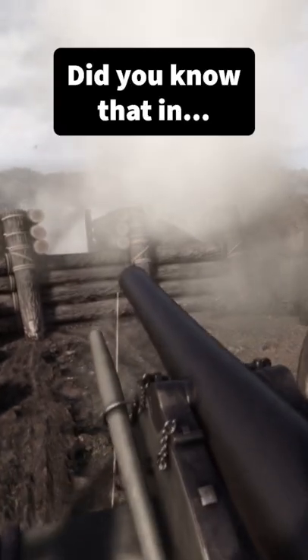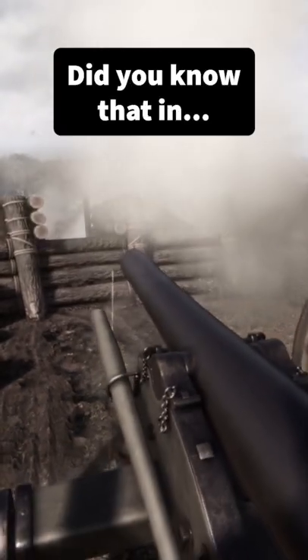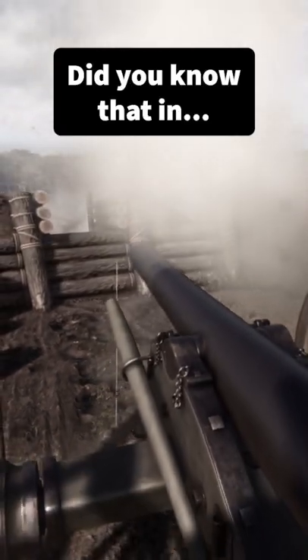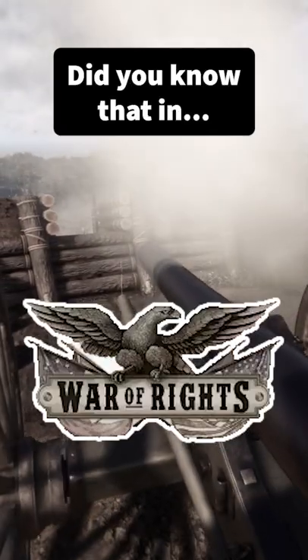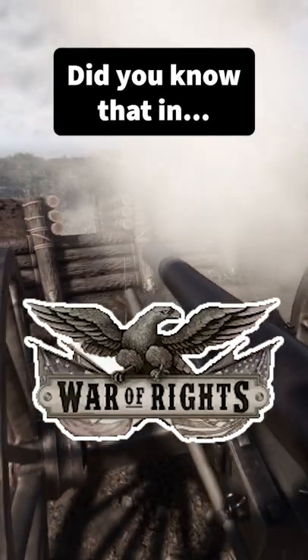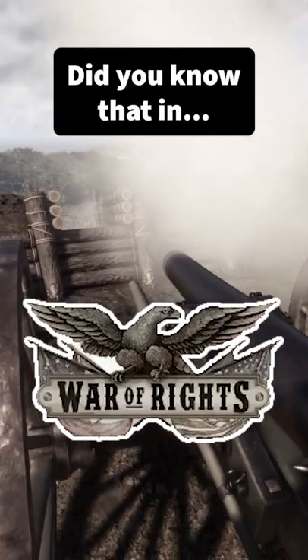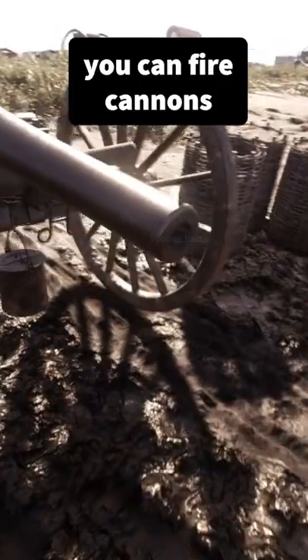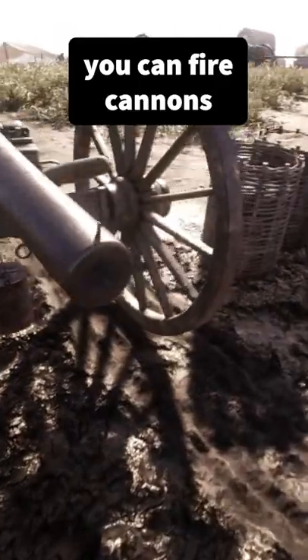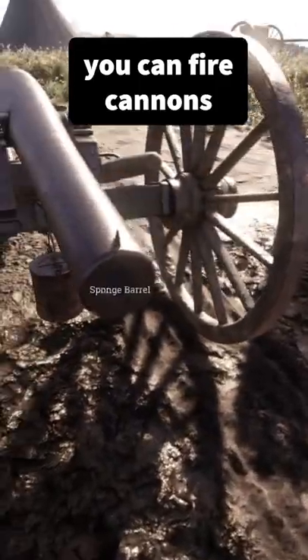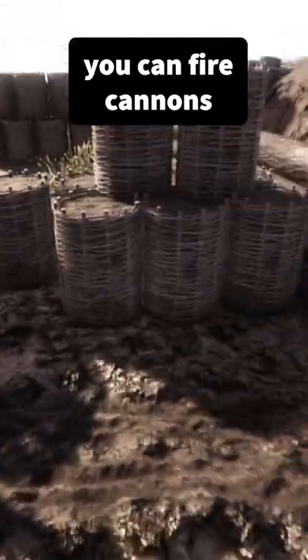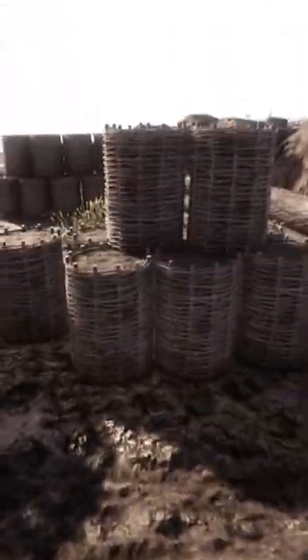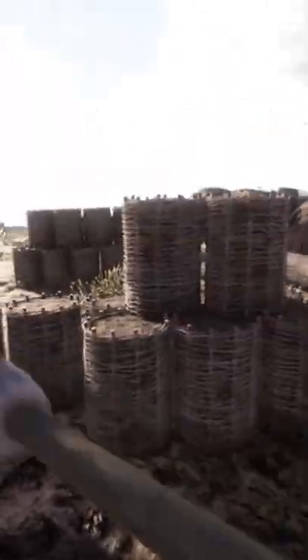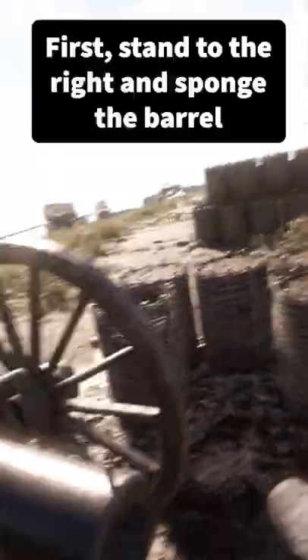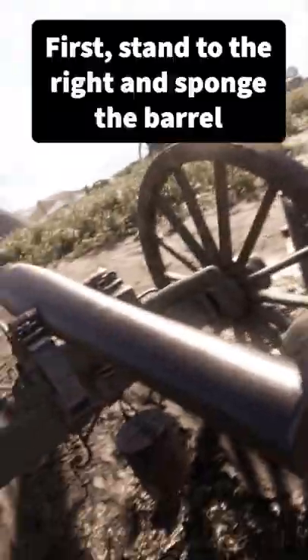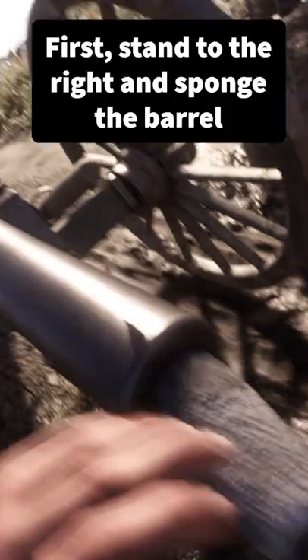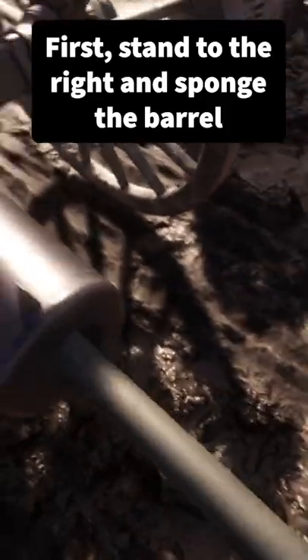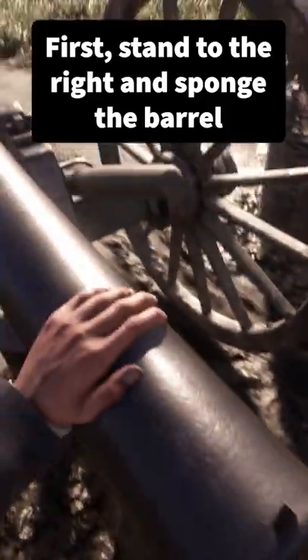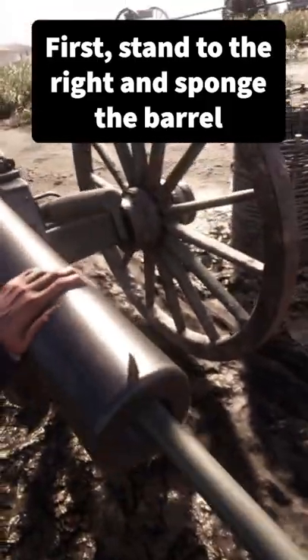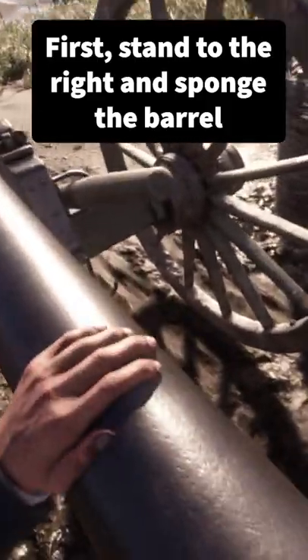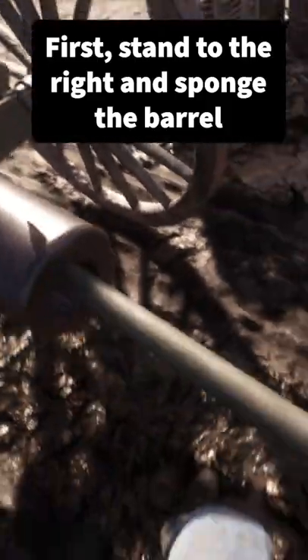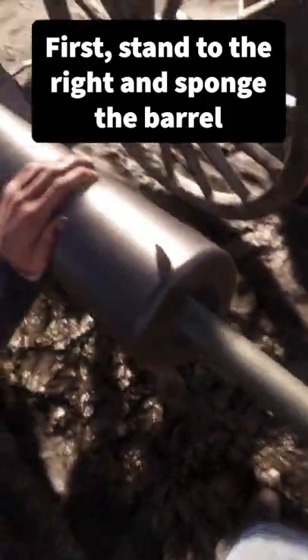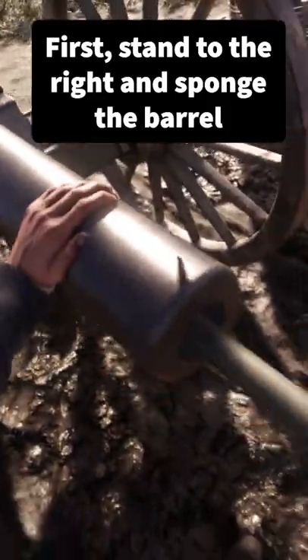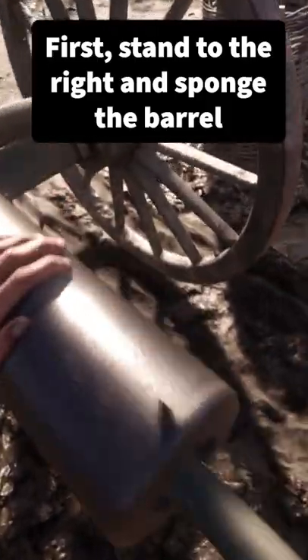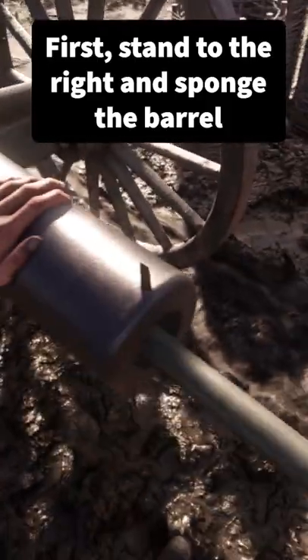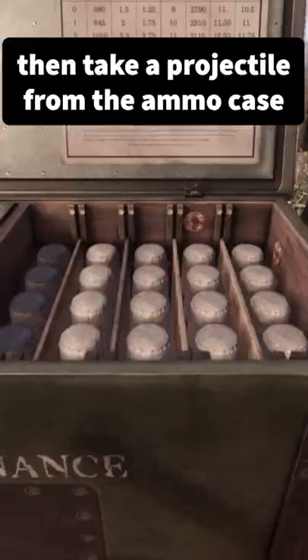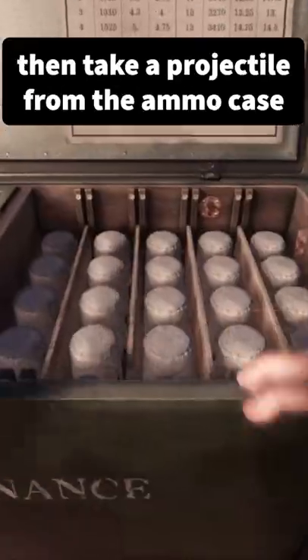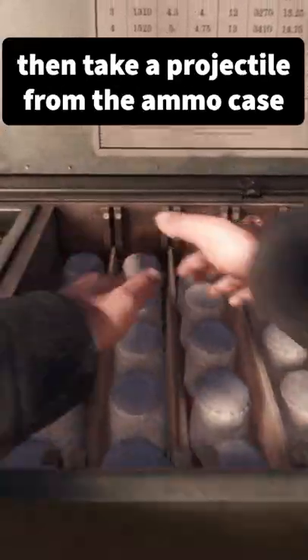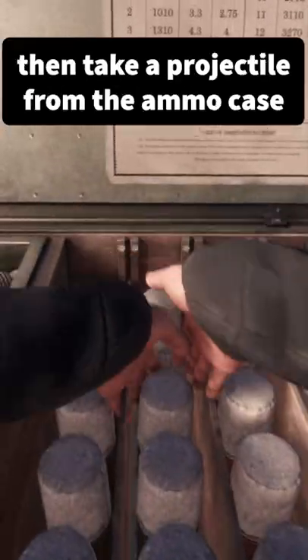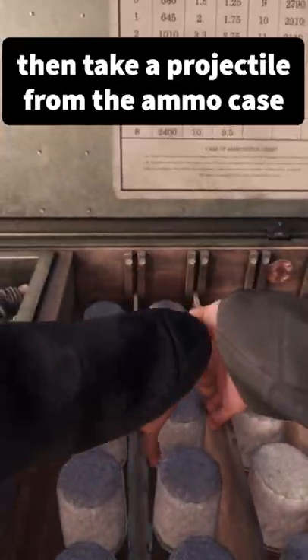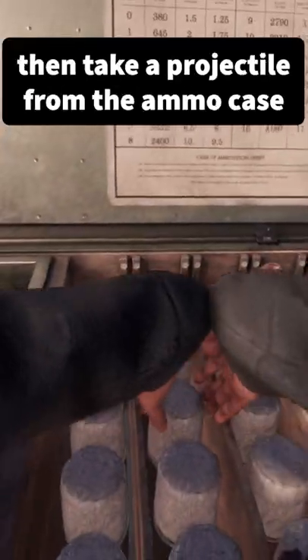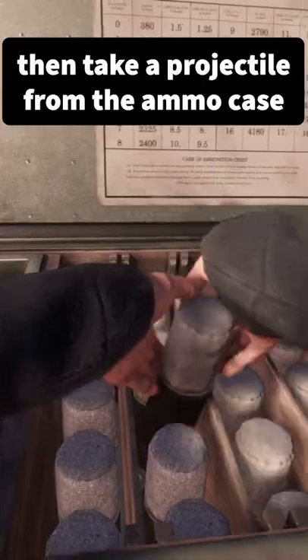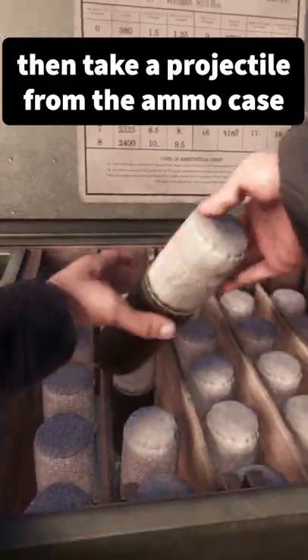Did you know that in War of Rights you can fire cannons? First stand to the right and sponge the barrel. Then take a projectile from the ammo case.